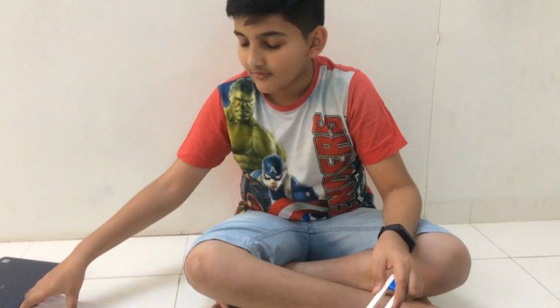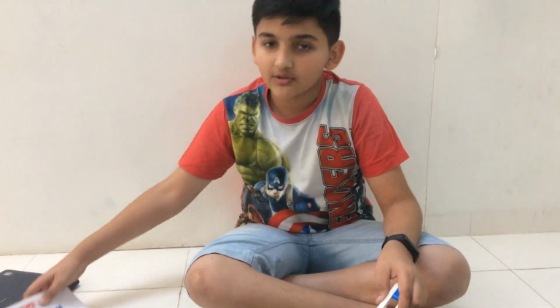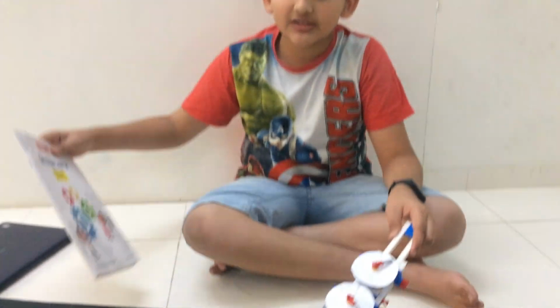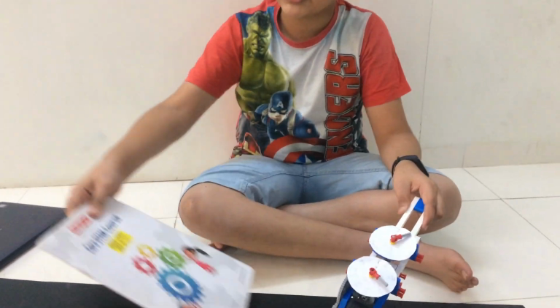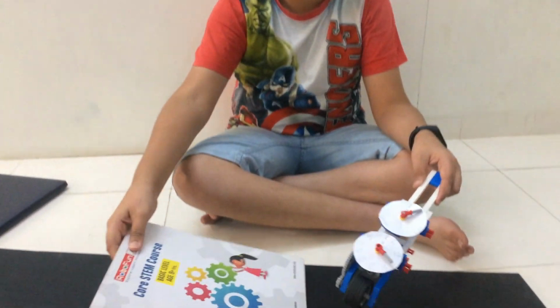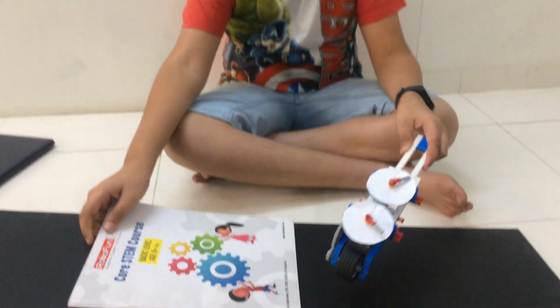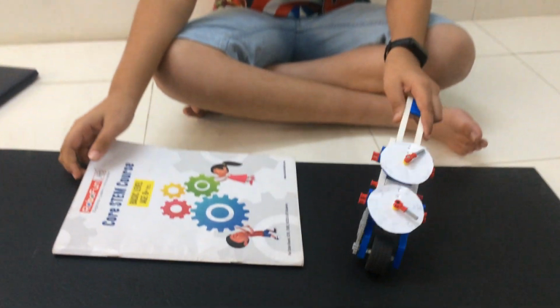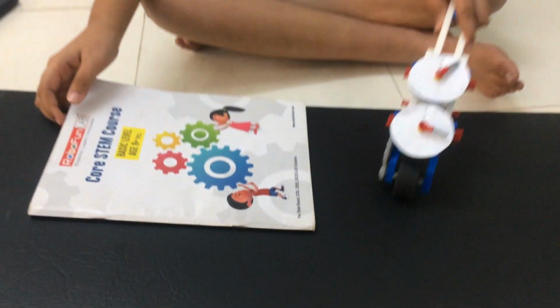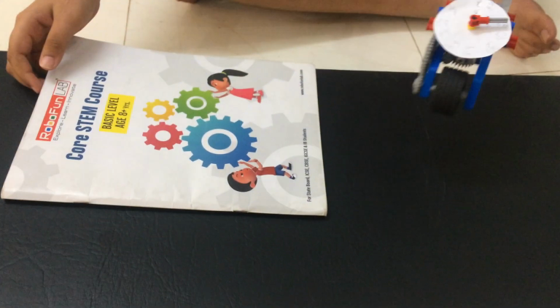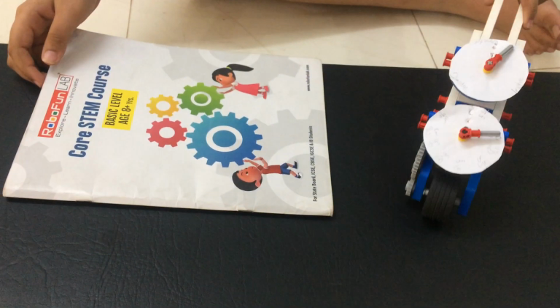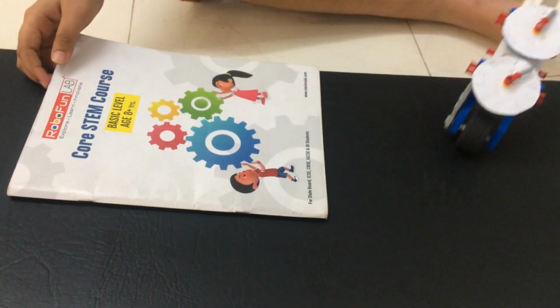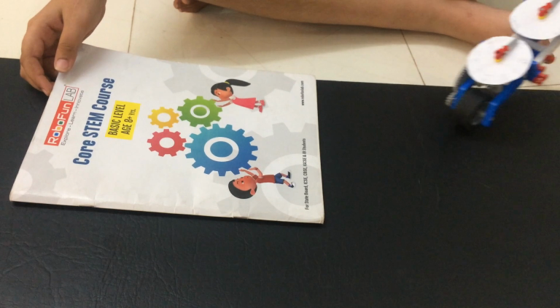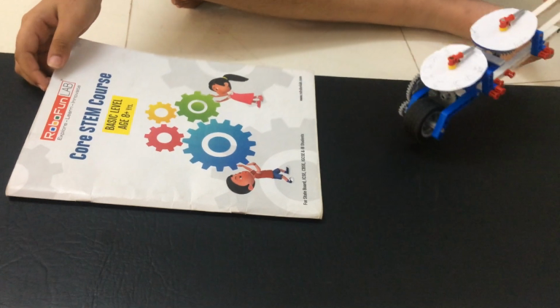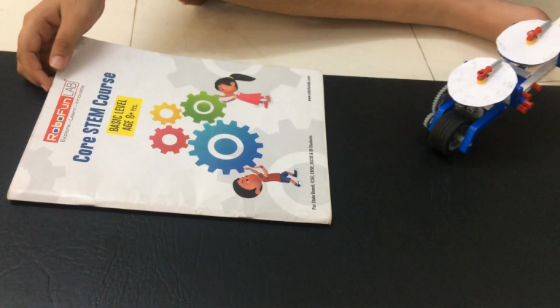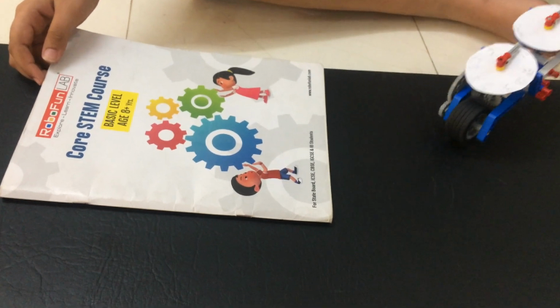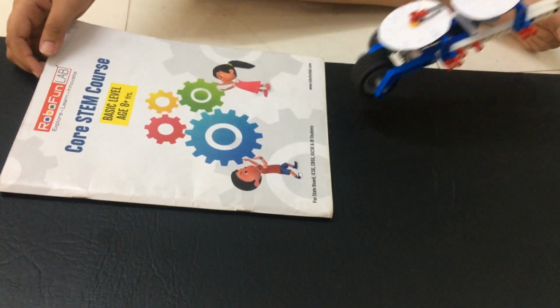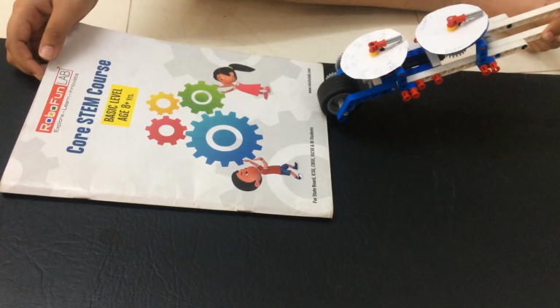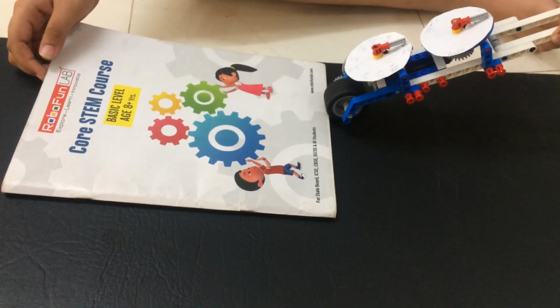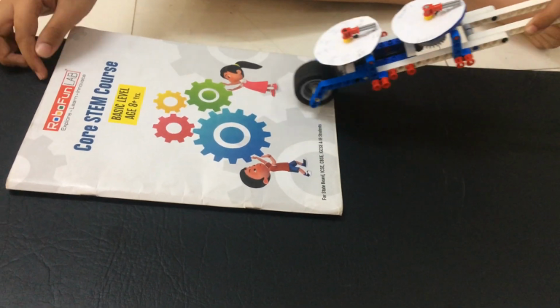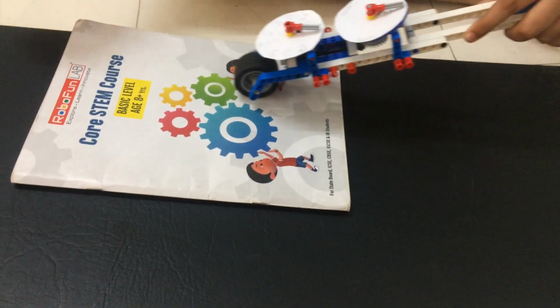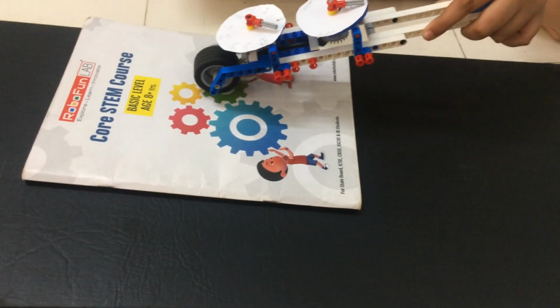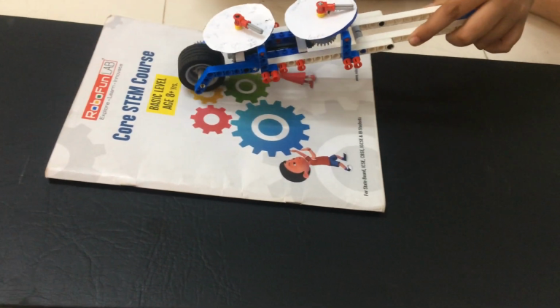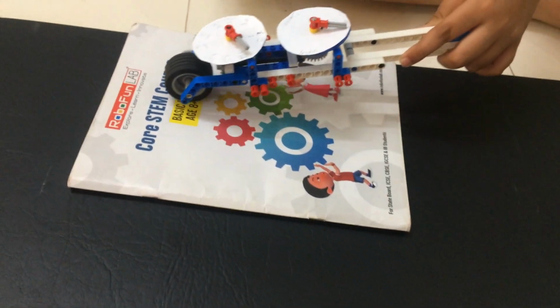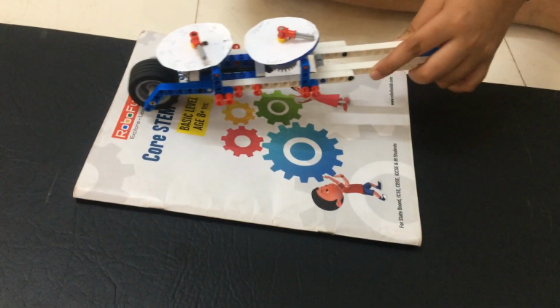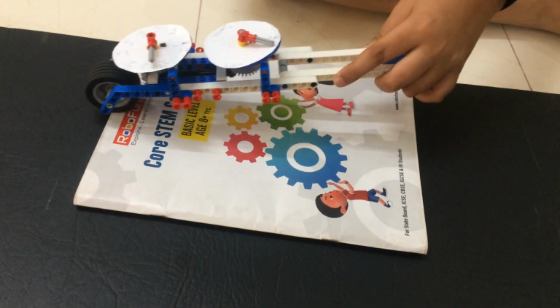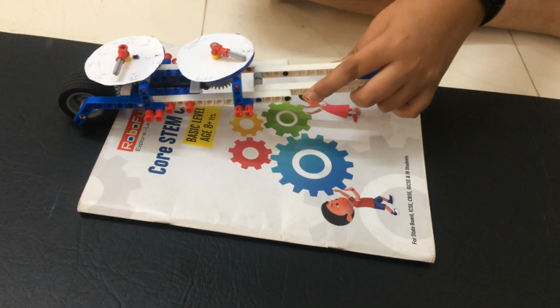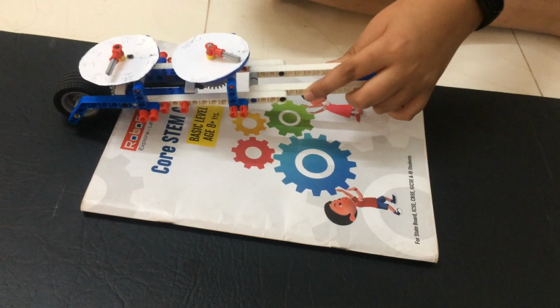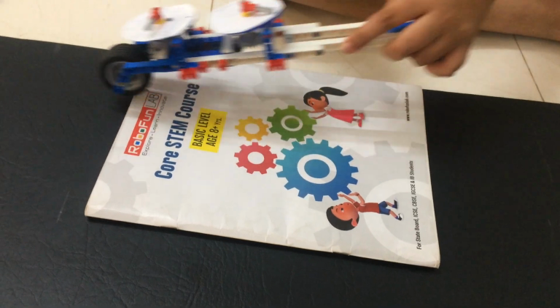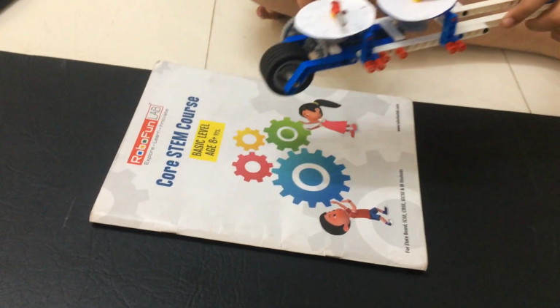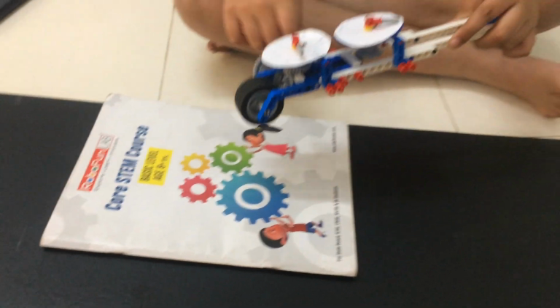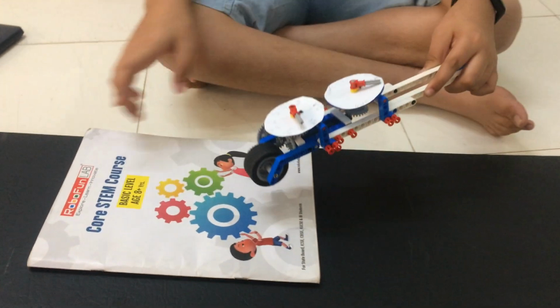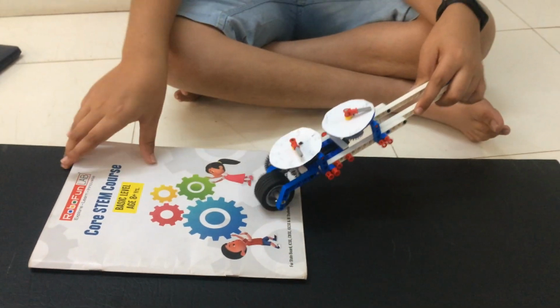Now, let's measure this book. The book is also 30 meter.